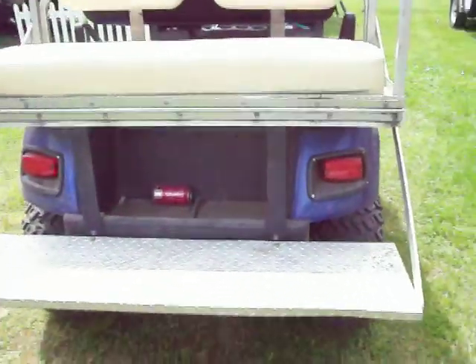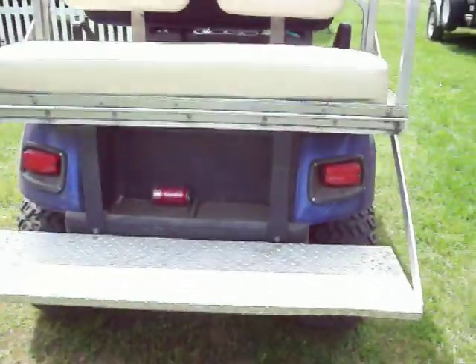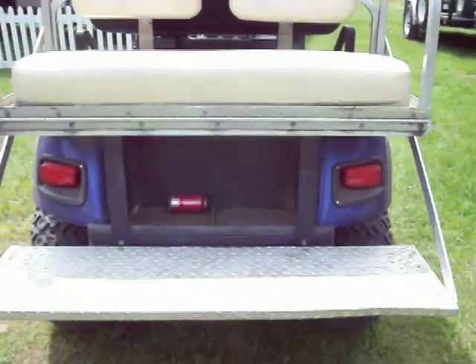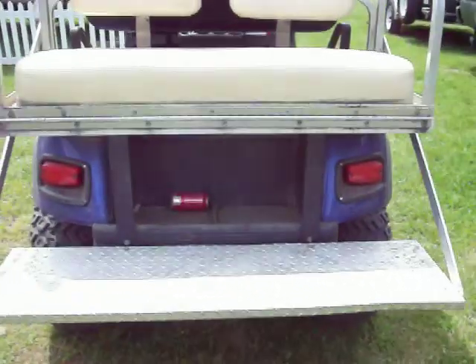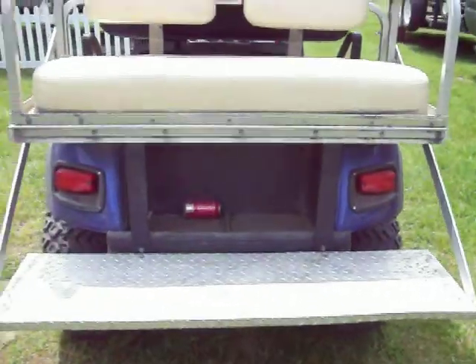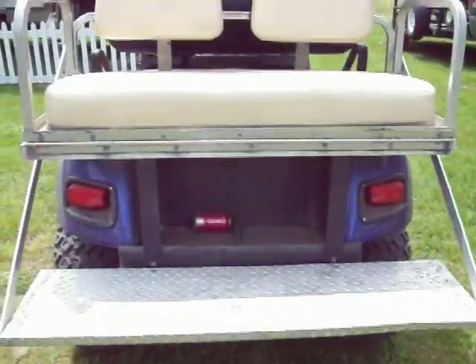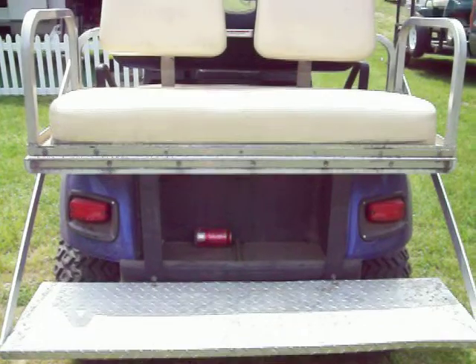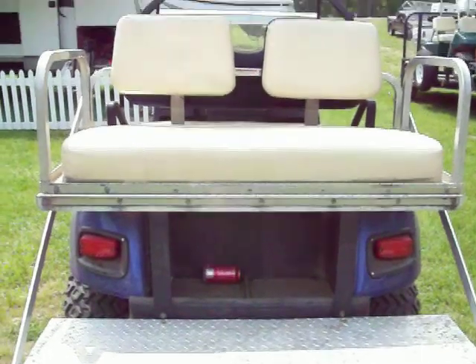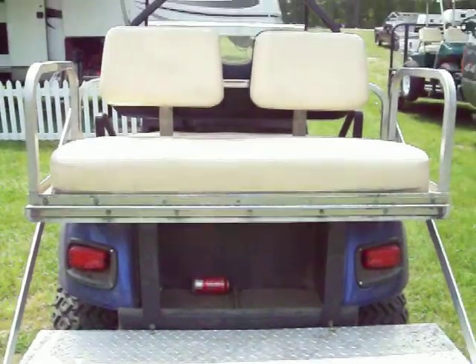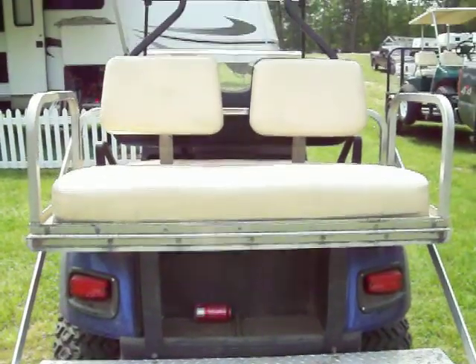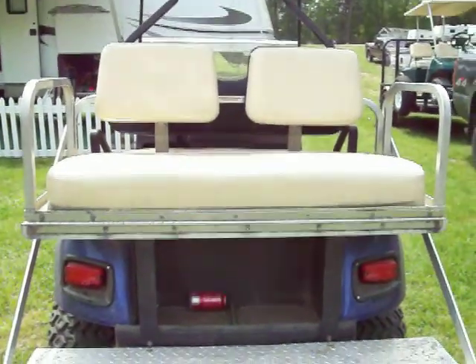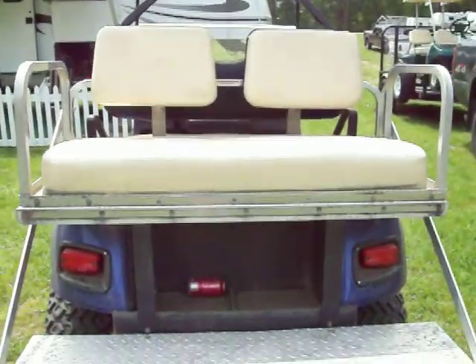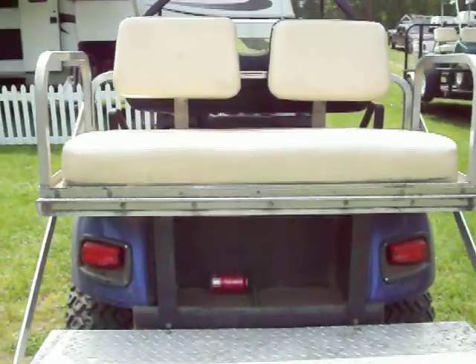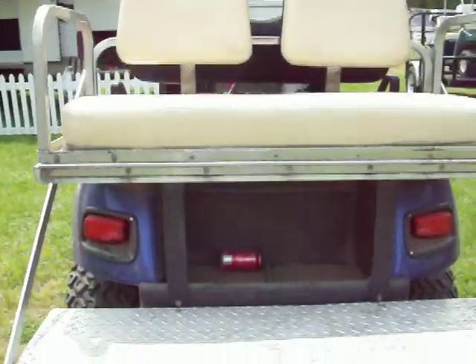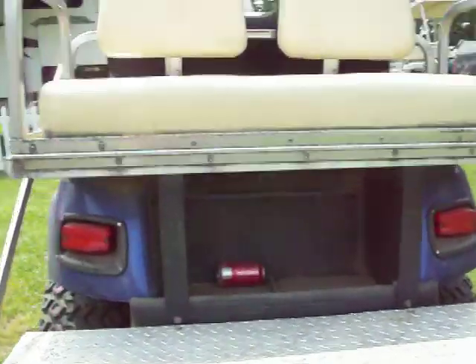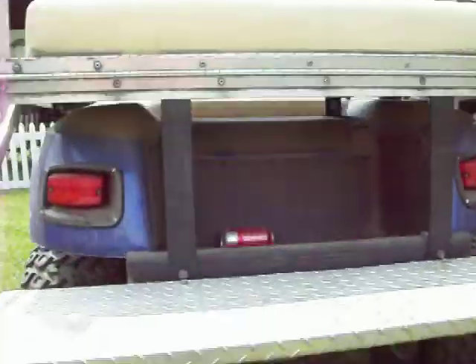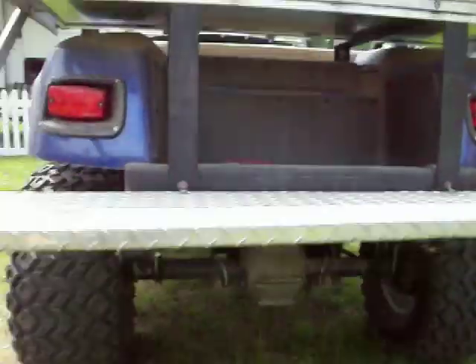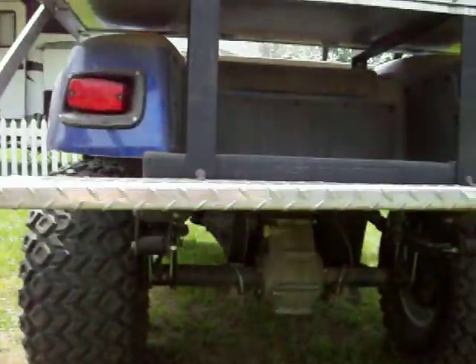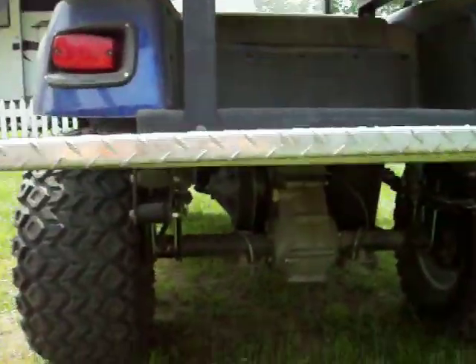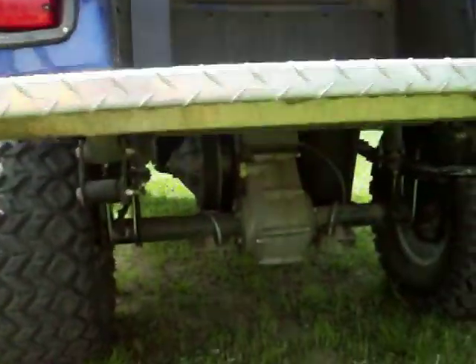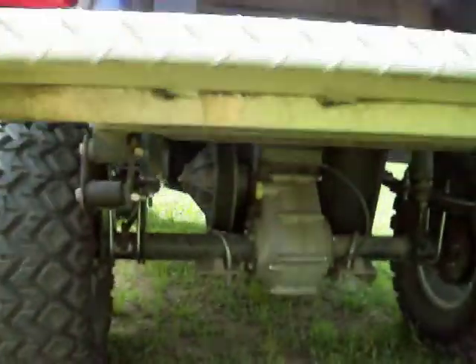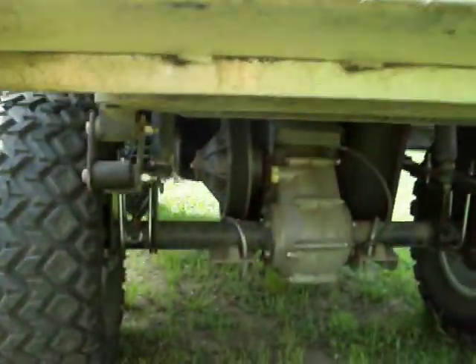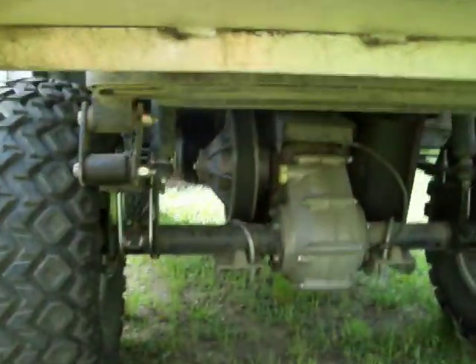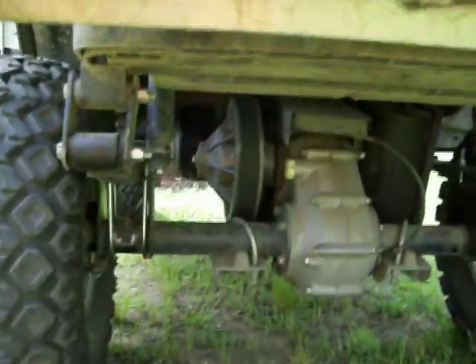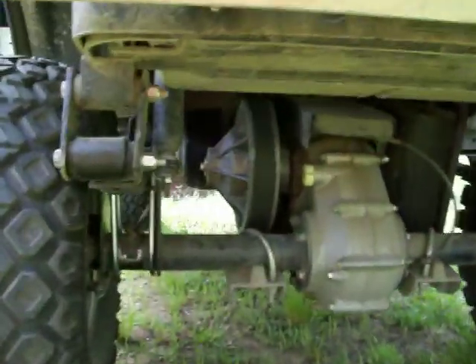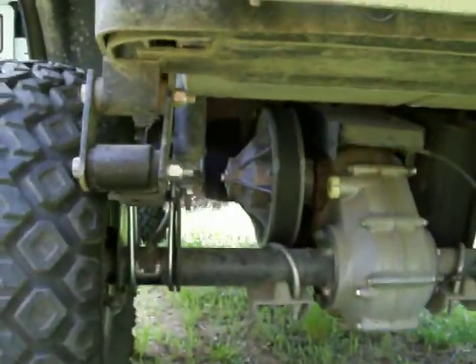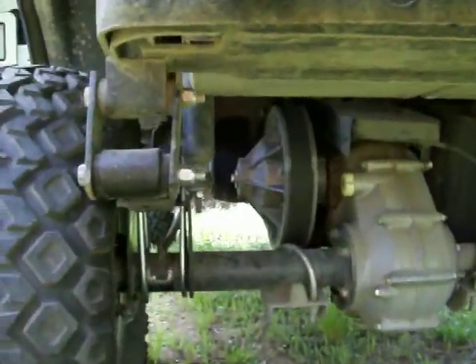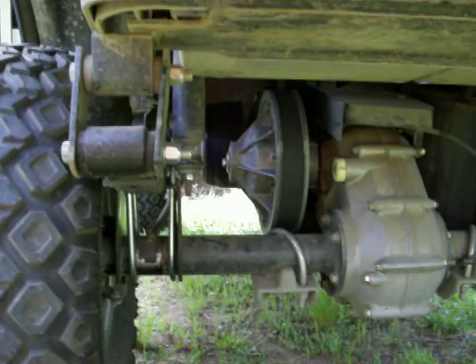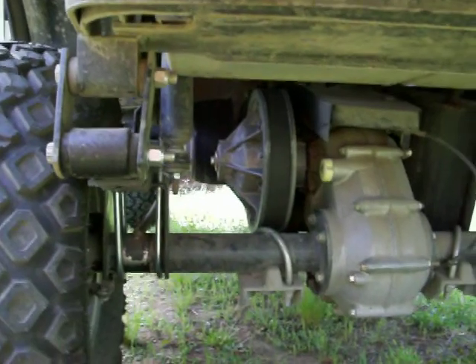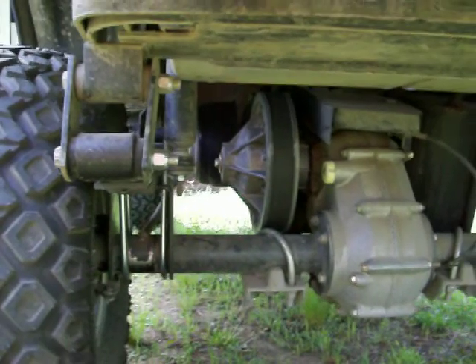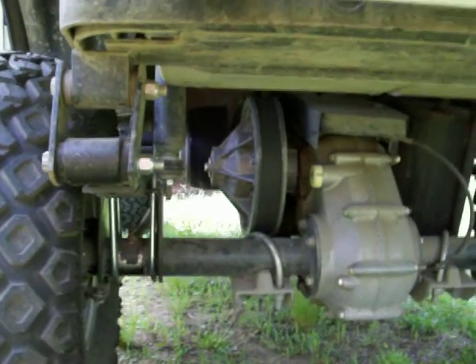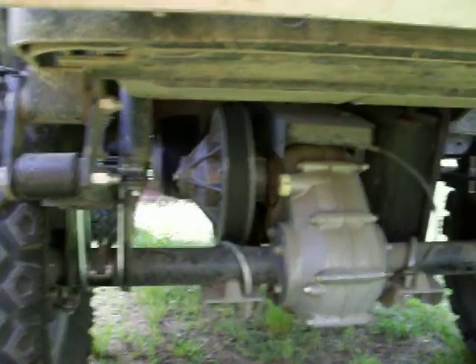This is where I was riding. Wow, look at this transmission setup.